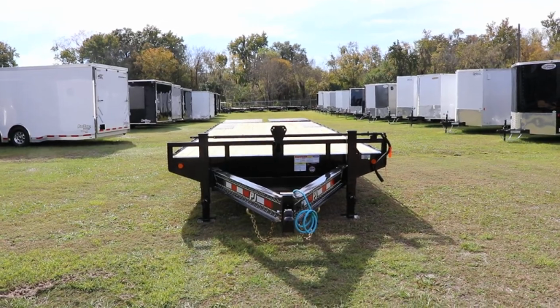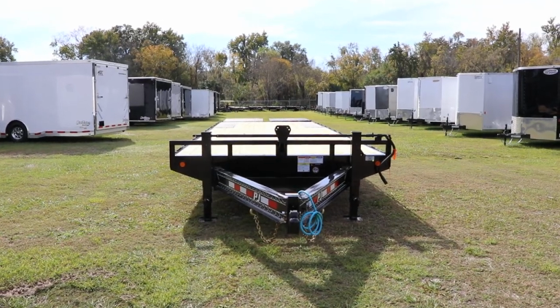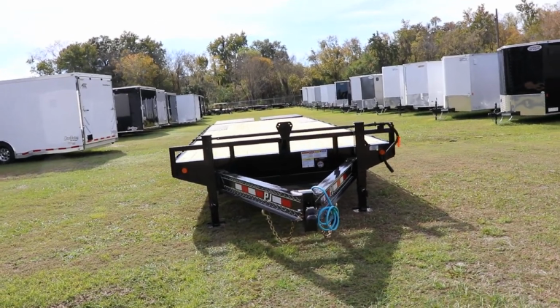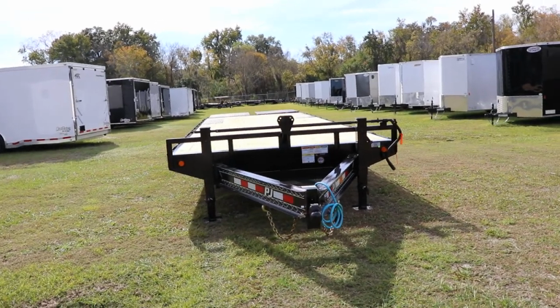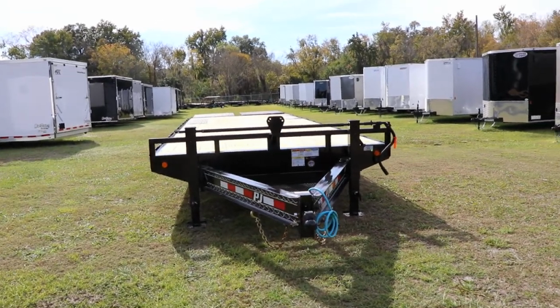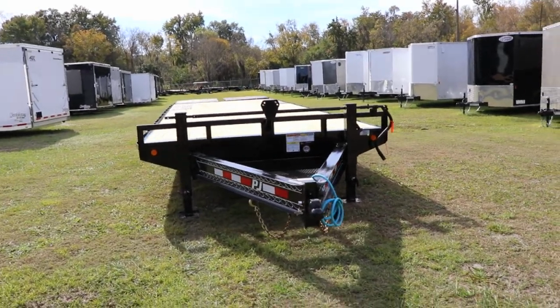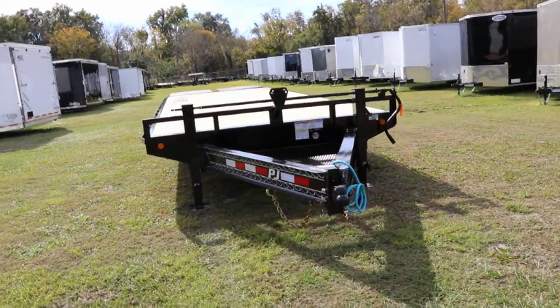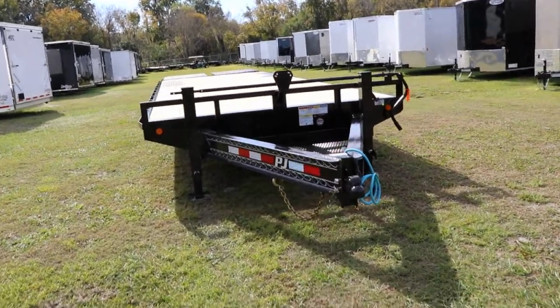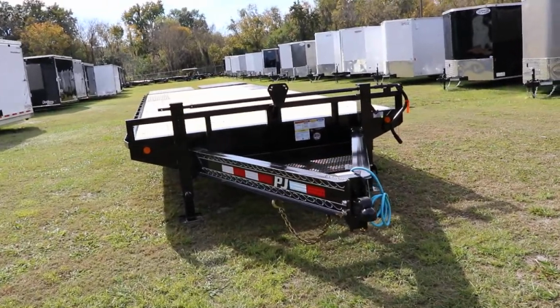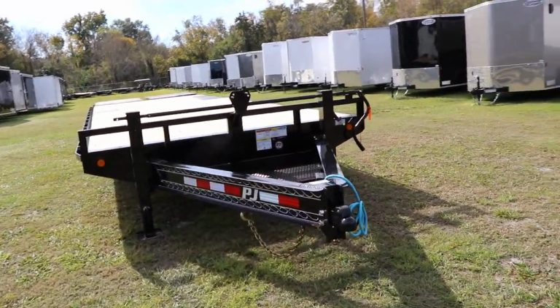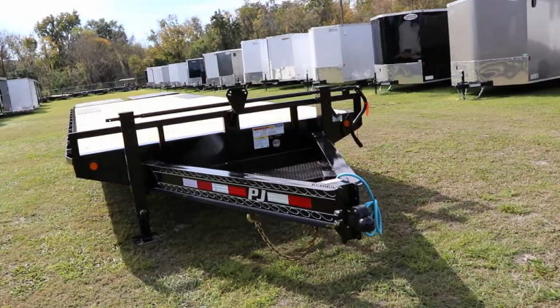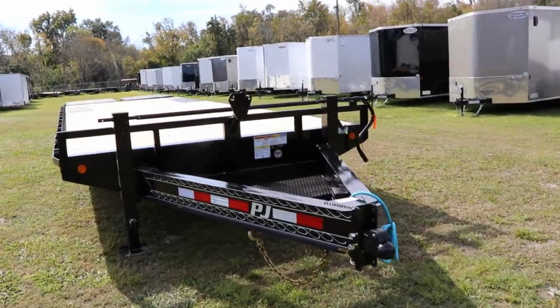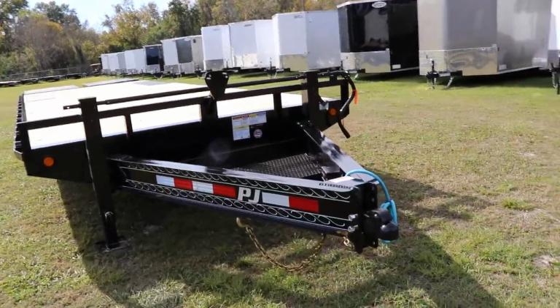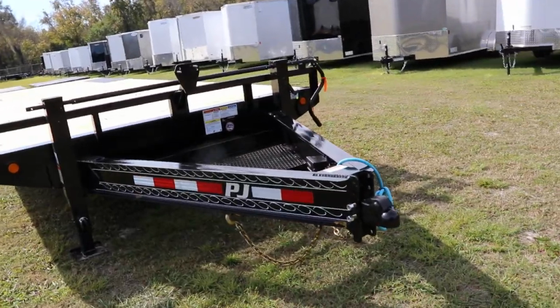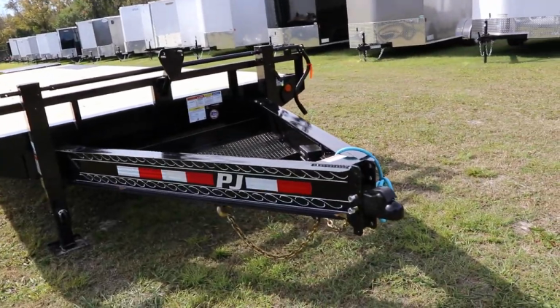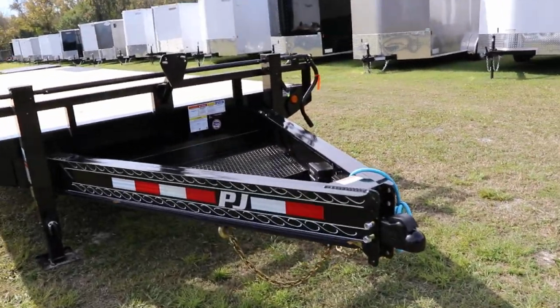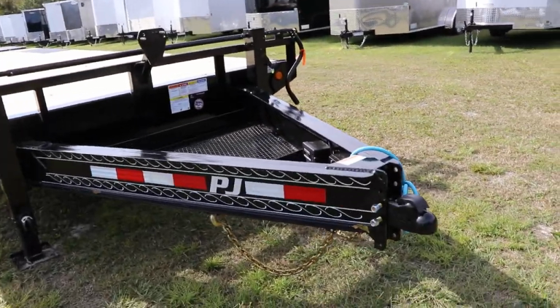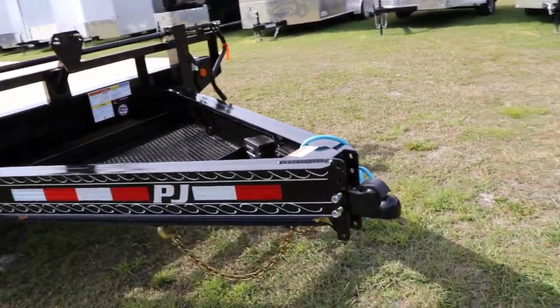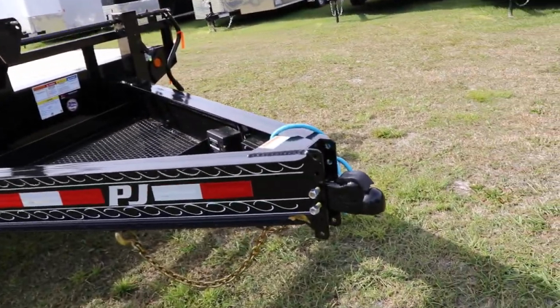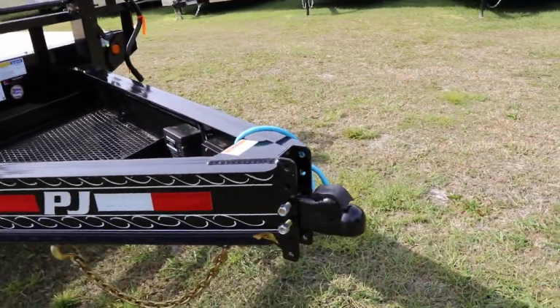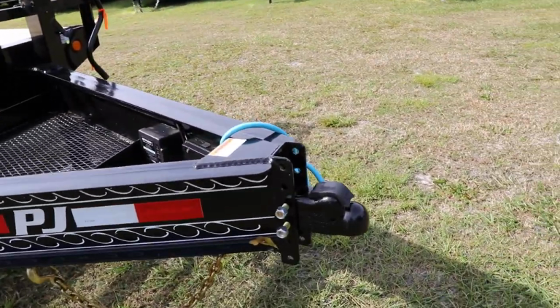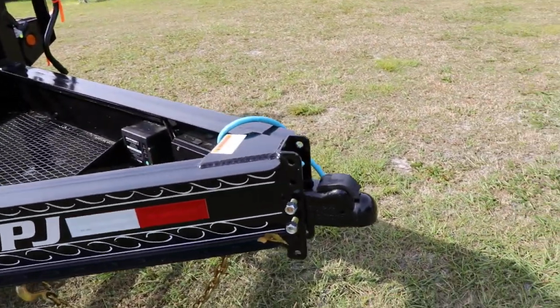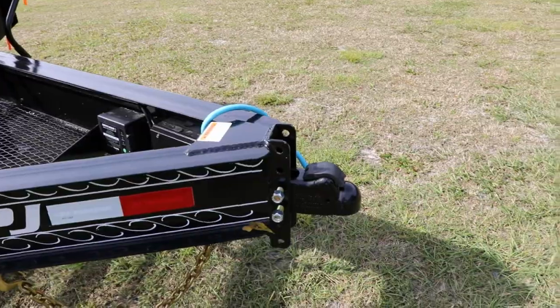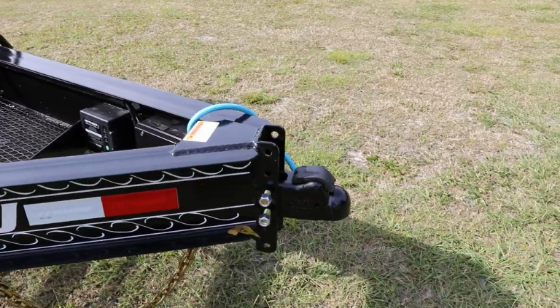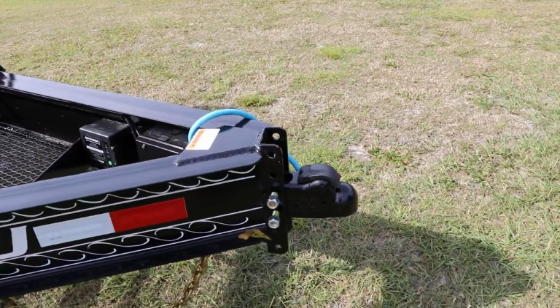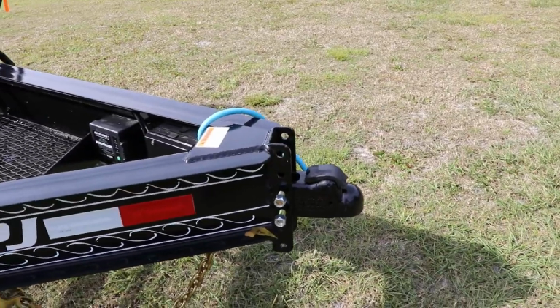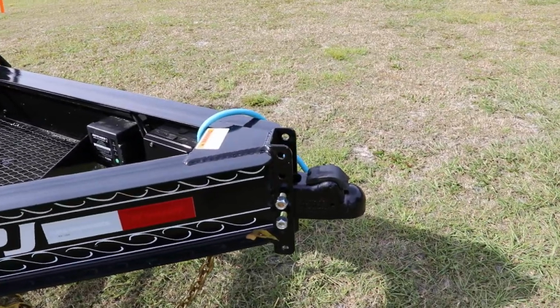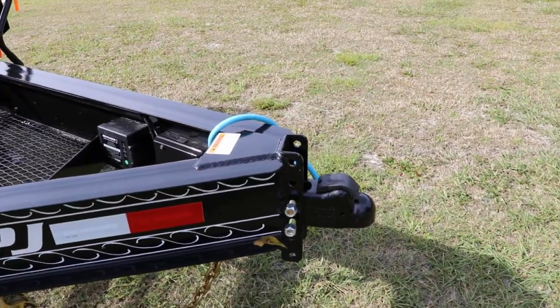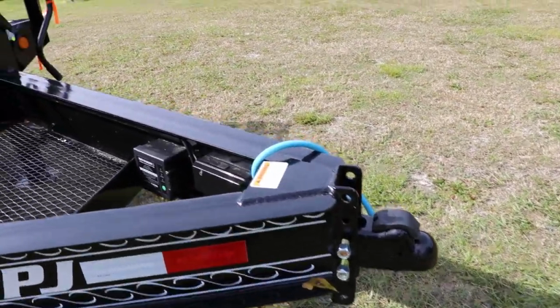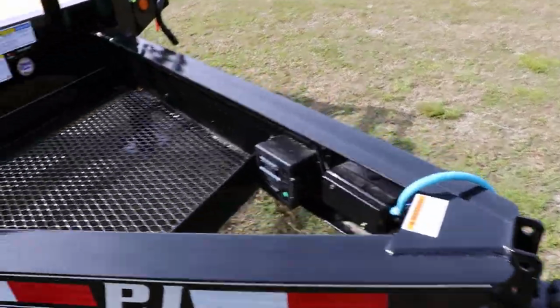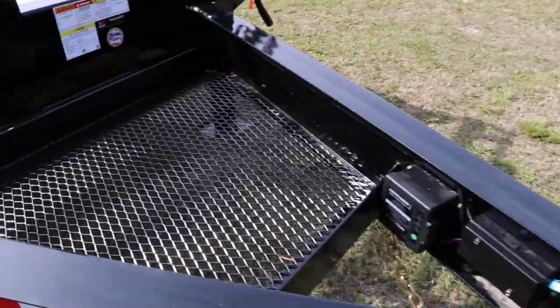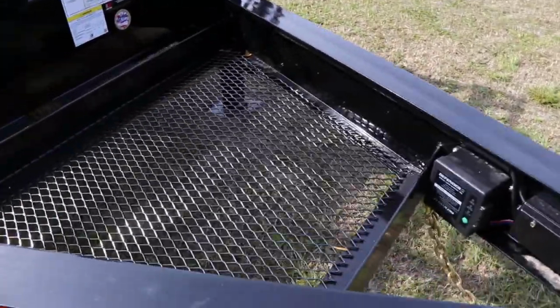Here we have a PJ deck-over equipment trailer that has an all-steel frame with all DOT approved lighting and a heavy-duty I-beam frame, adjustable 5/16-inch ball coupler, safety chain, seven-way plug, electric breakaway kit, and steel mesh.